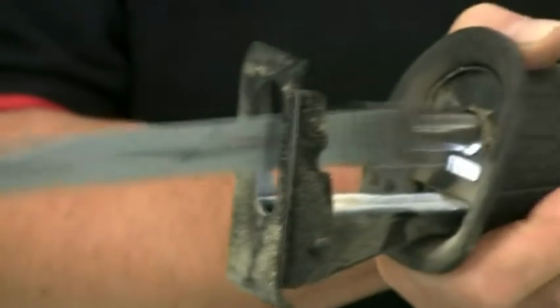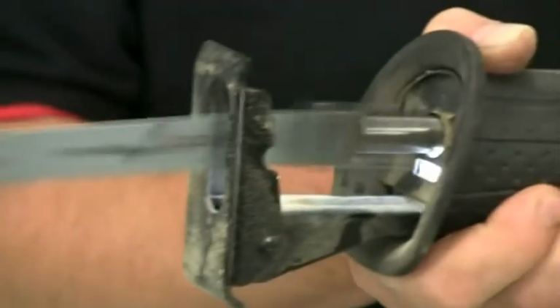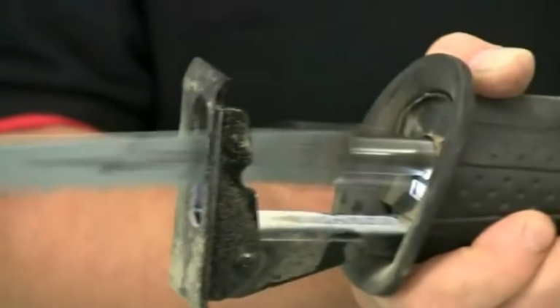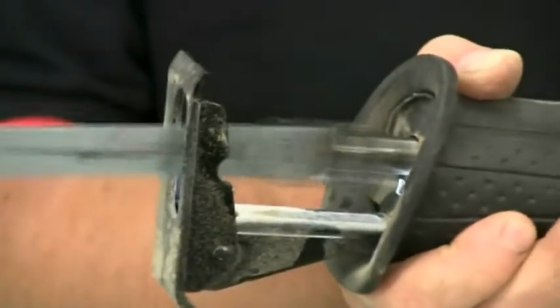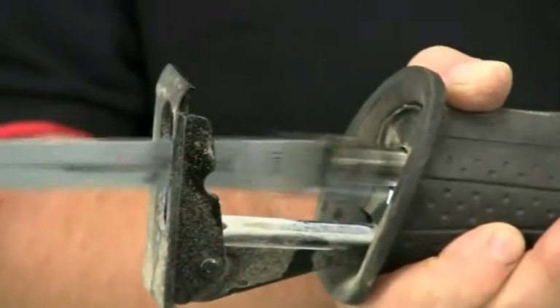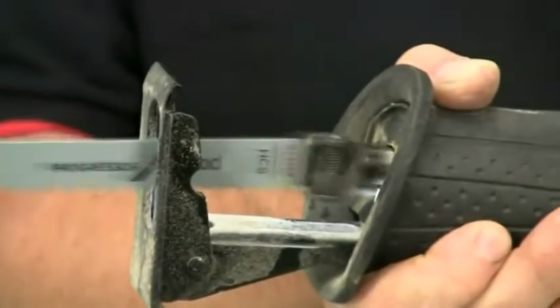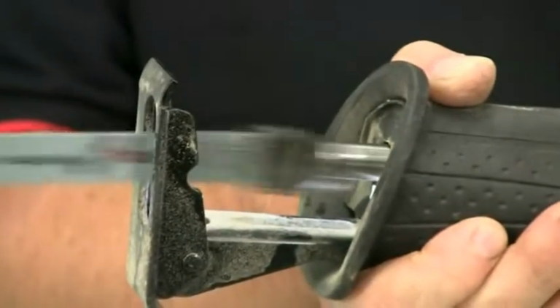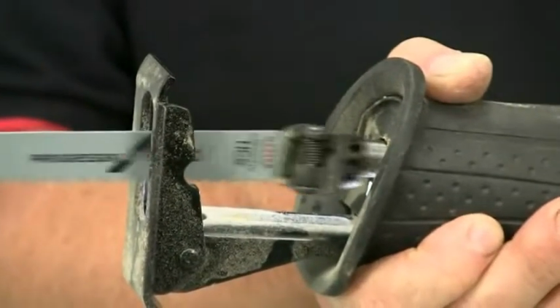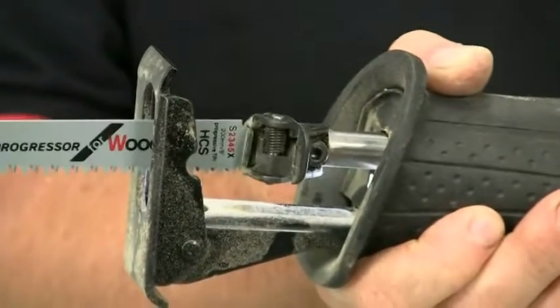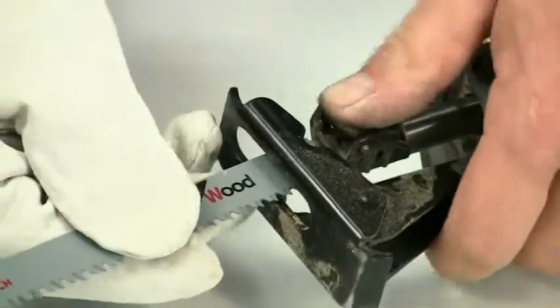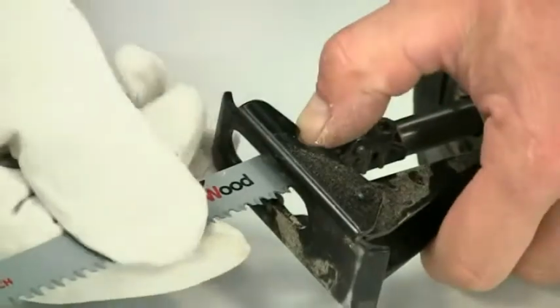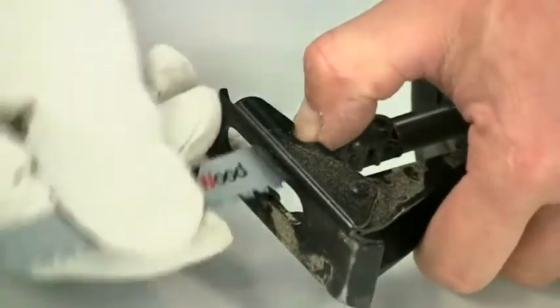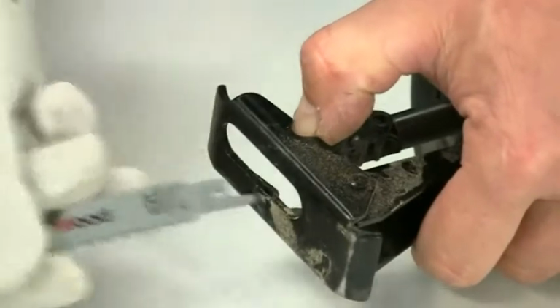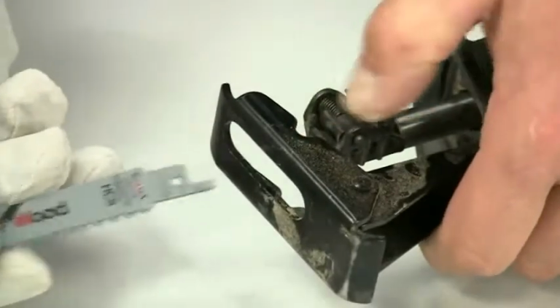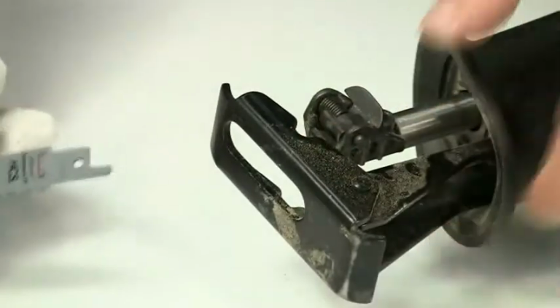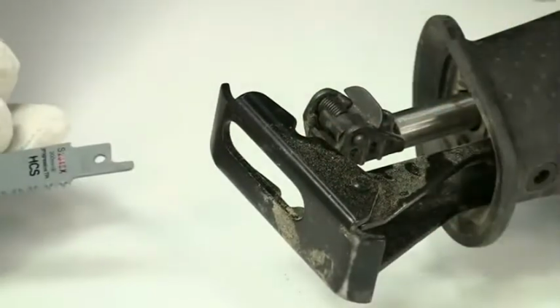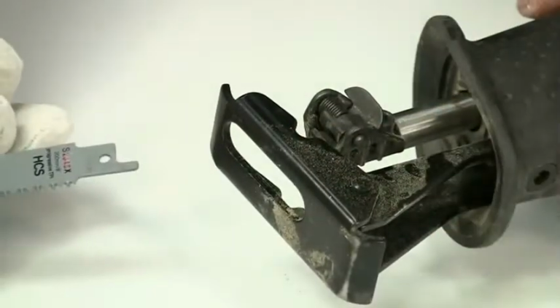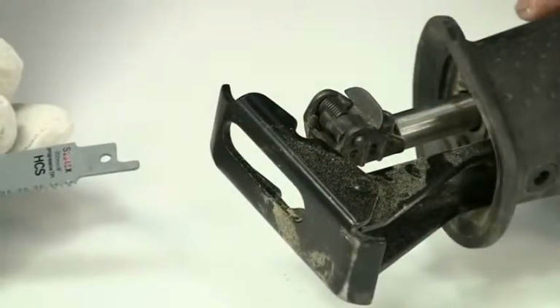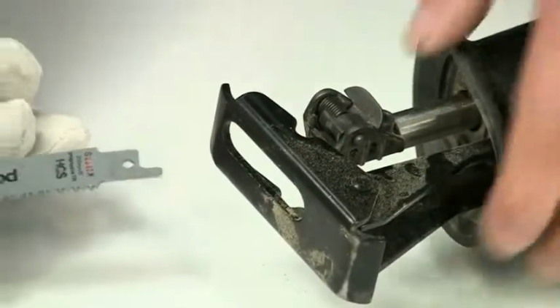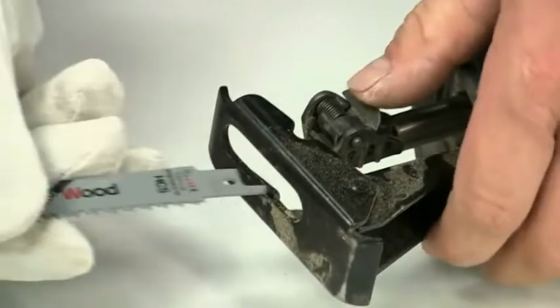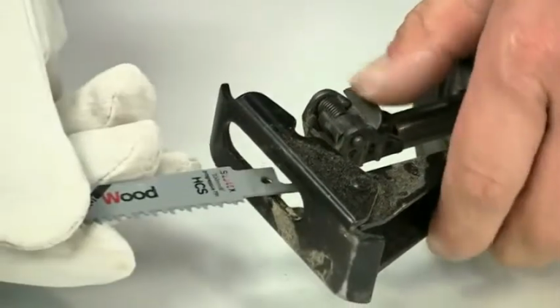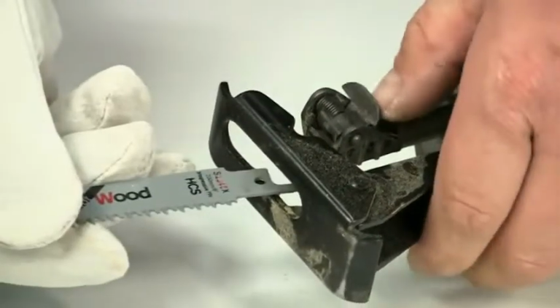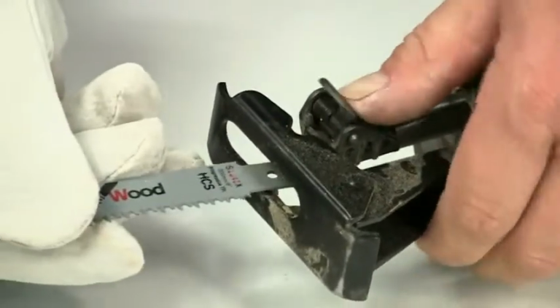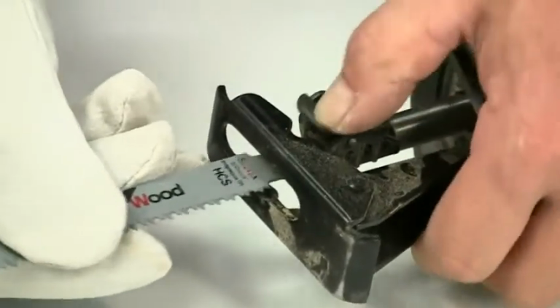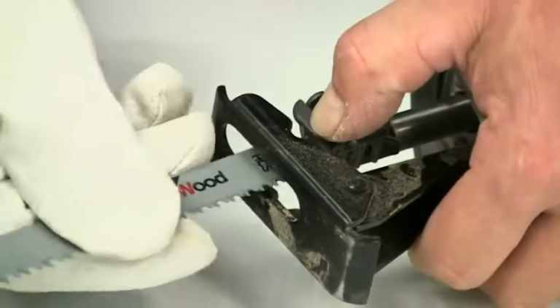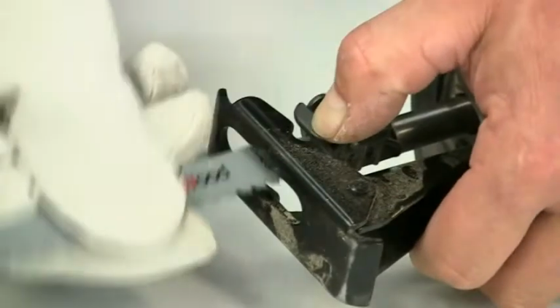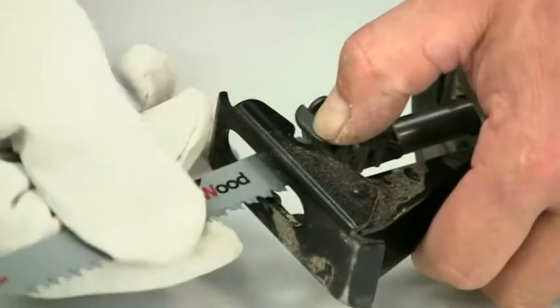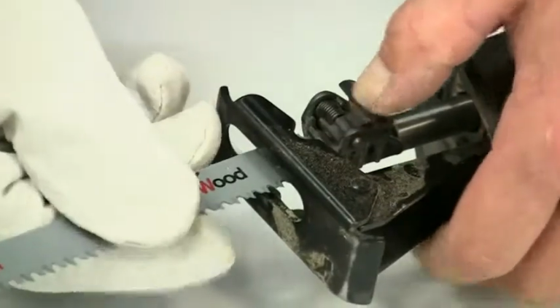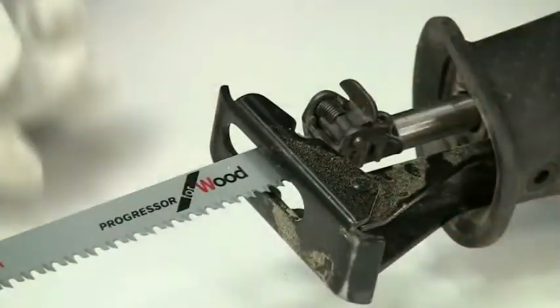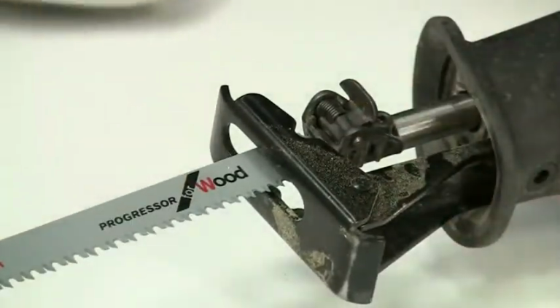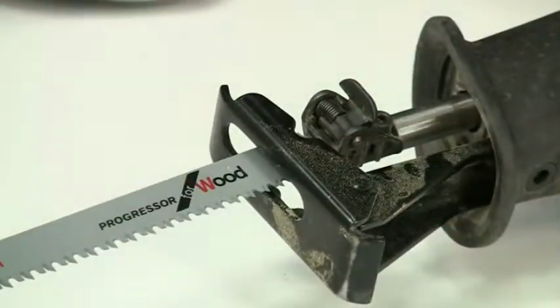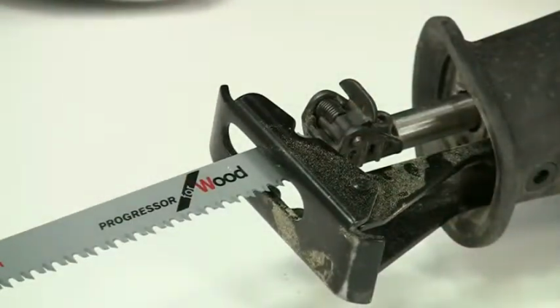The stroke length is 28mm. The blades are easy to change, thanks to the Bosch SDS mechanism that makes the insertion and removal process very quick and simple. There's no need for any tools.